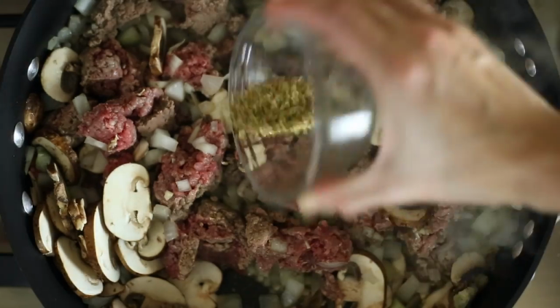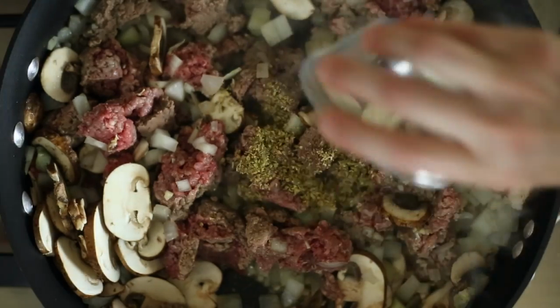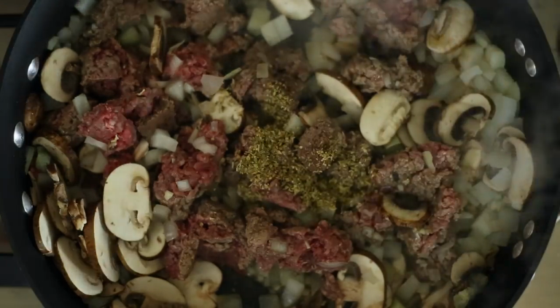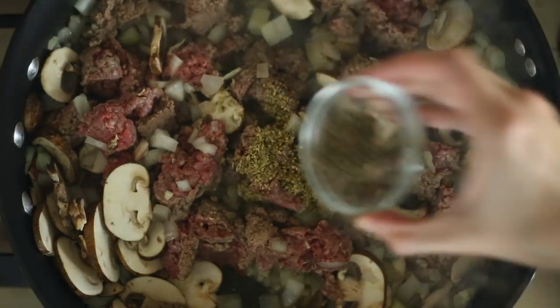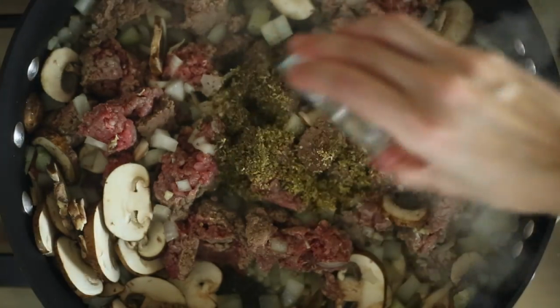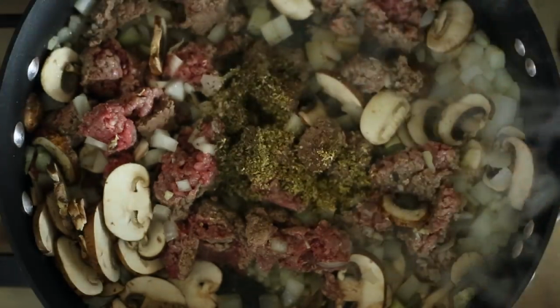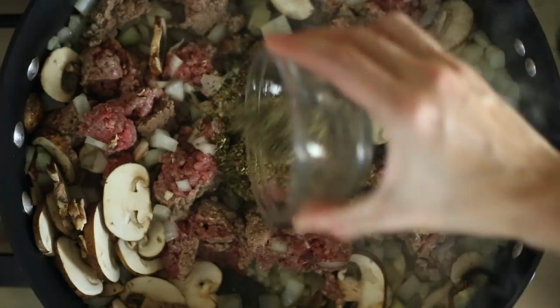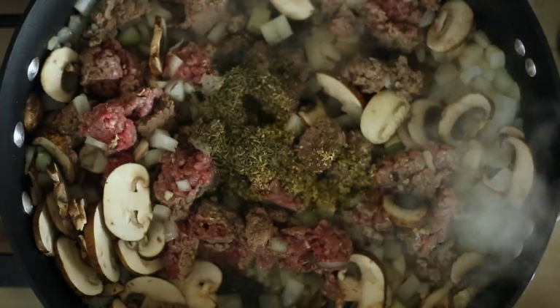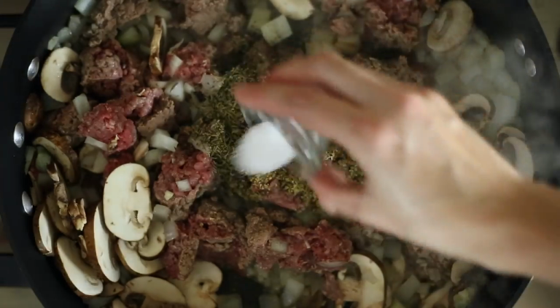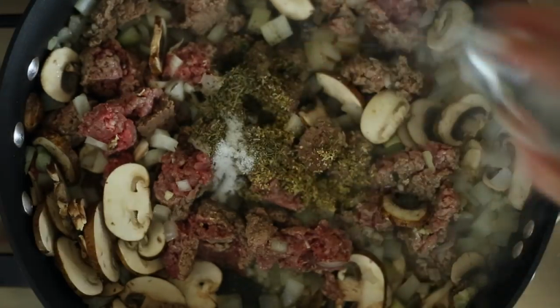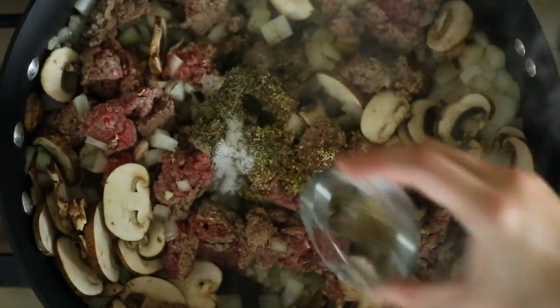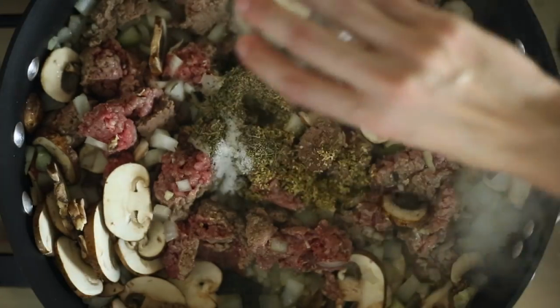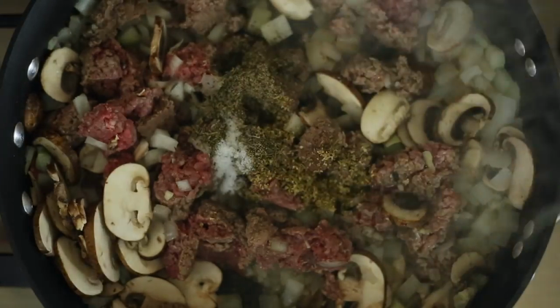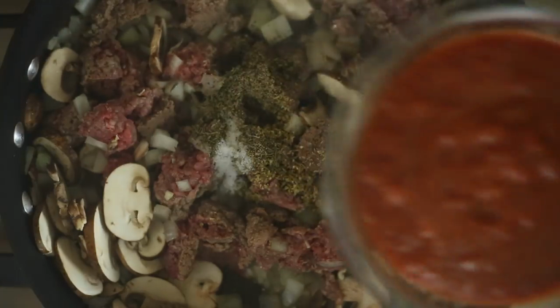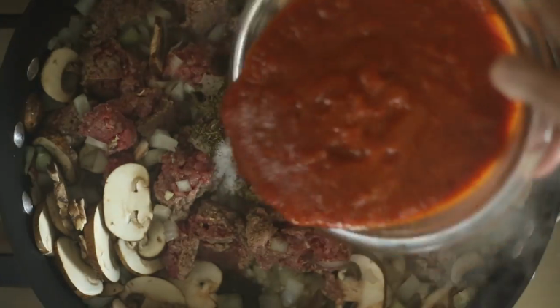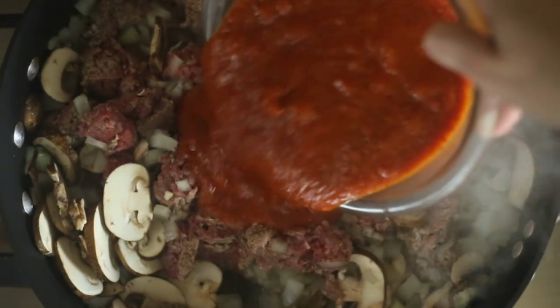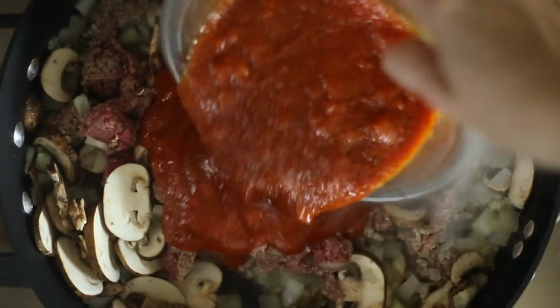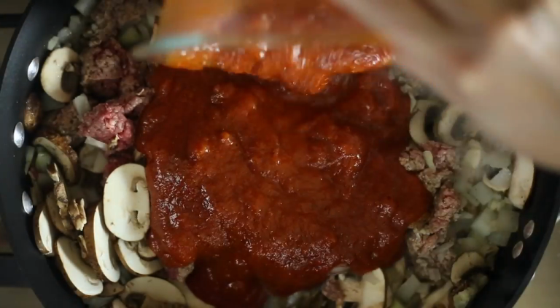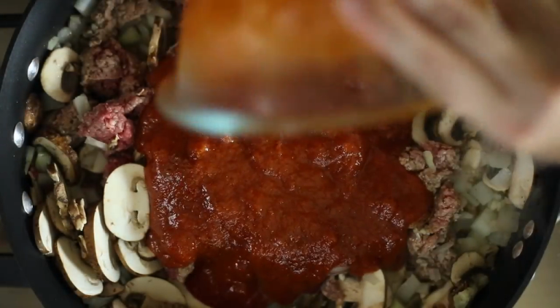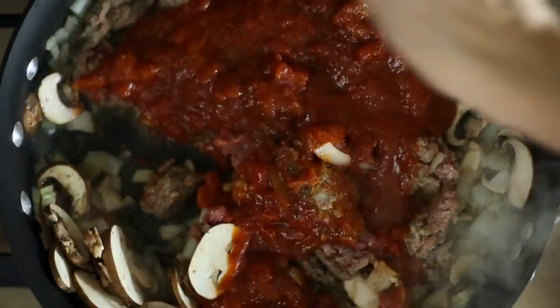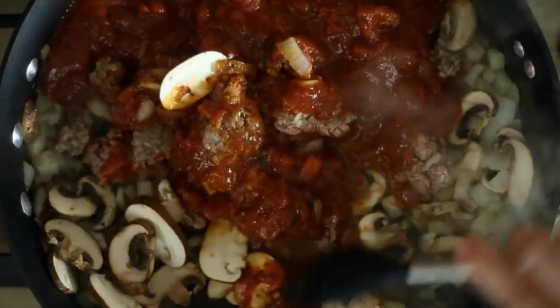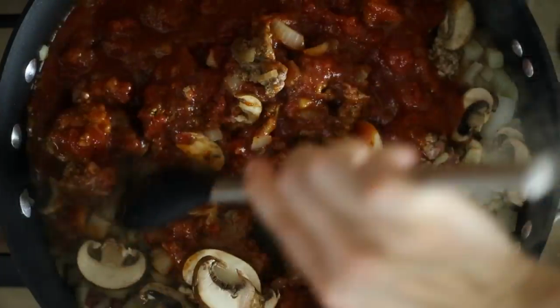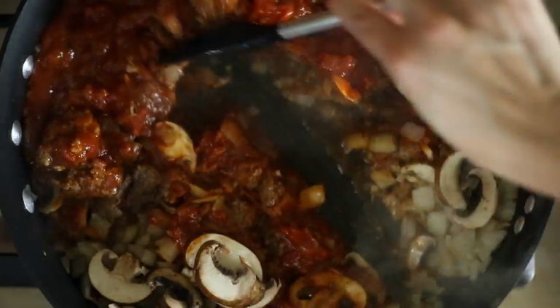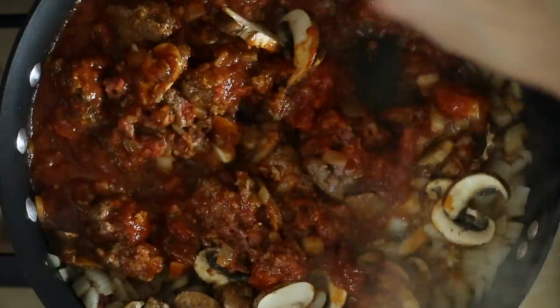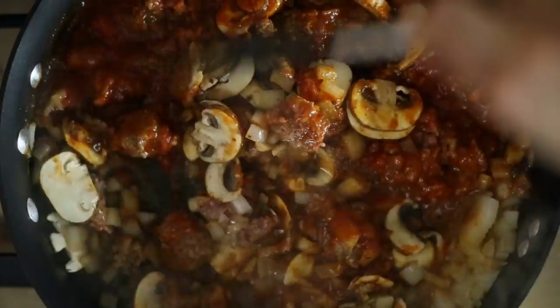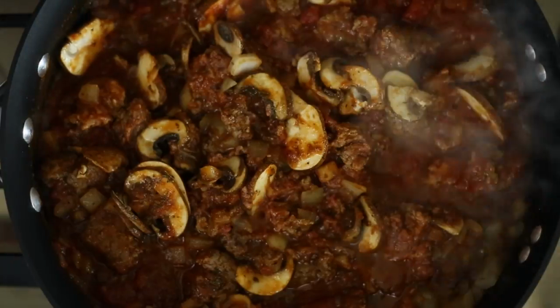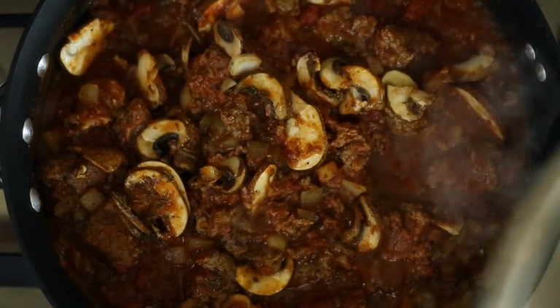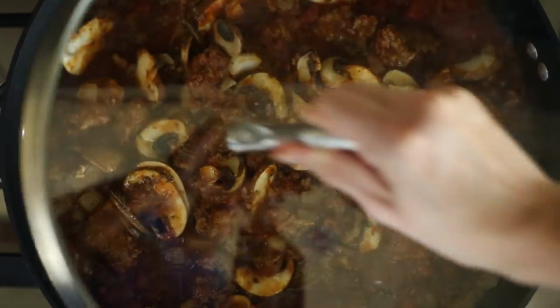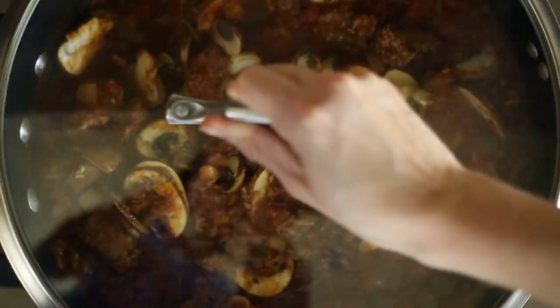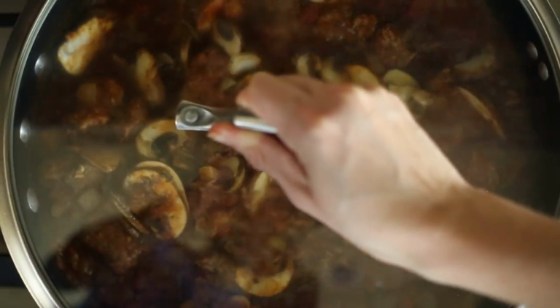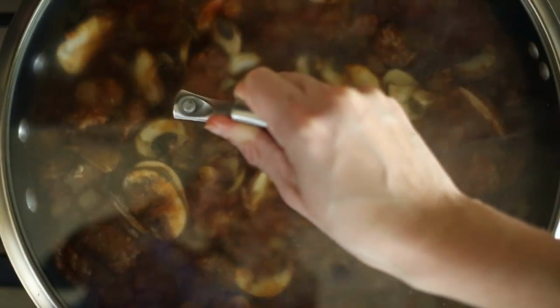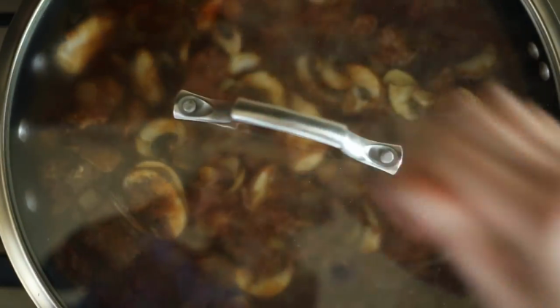Add the seasonings now: oregano, basil, thyme, sea salt, and pepper. Then add in the tomato sauce and stir to combine. Once the mixture begins to simmer, reduce the heat to medium and cover for 15 minutes, stirring occasionally.